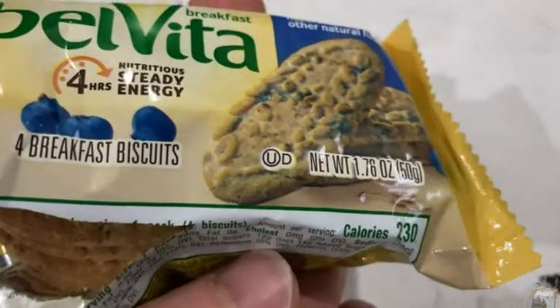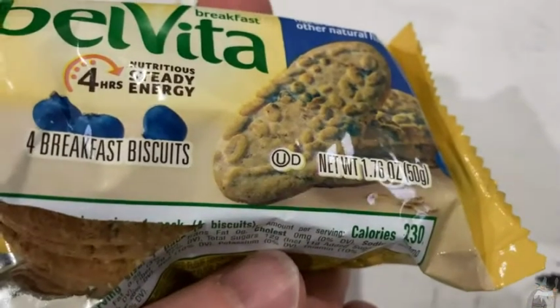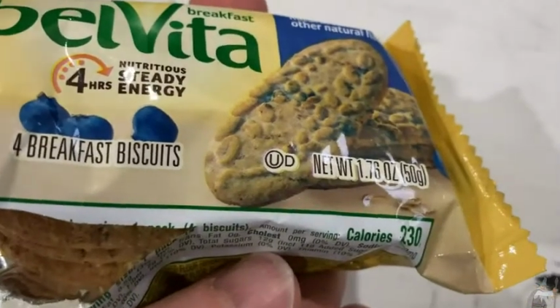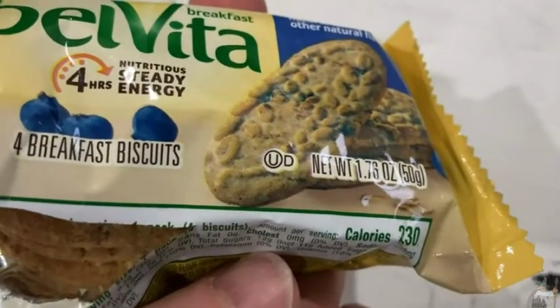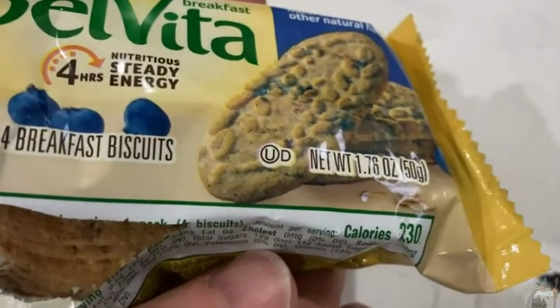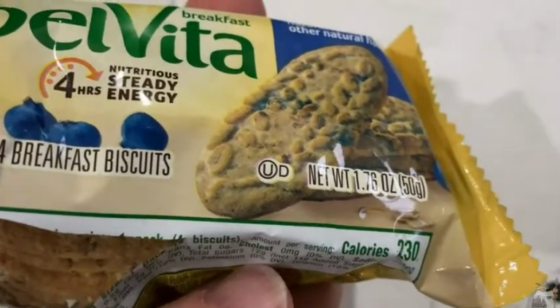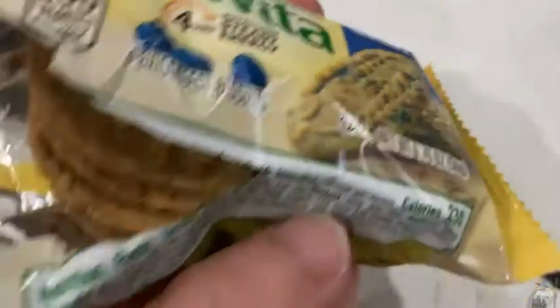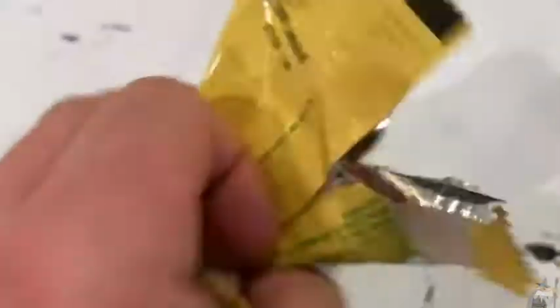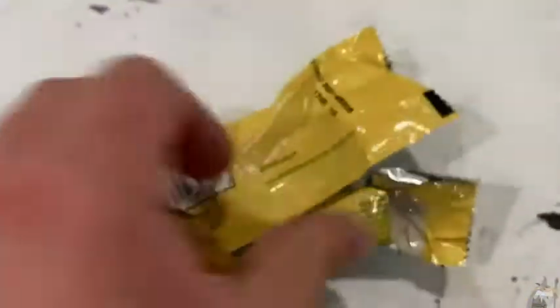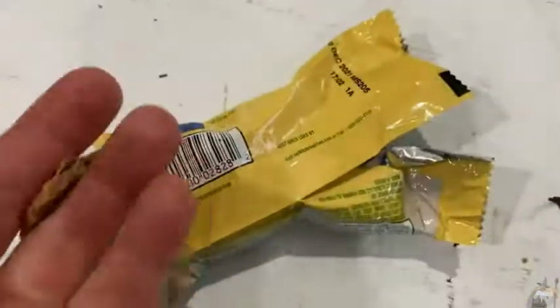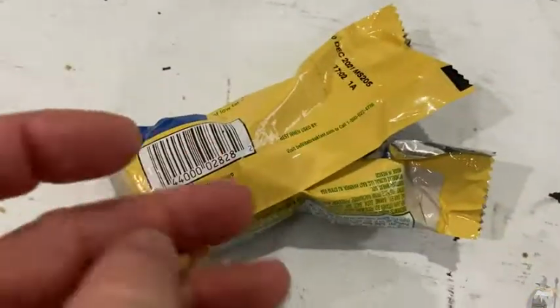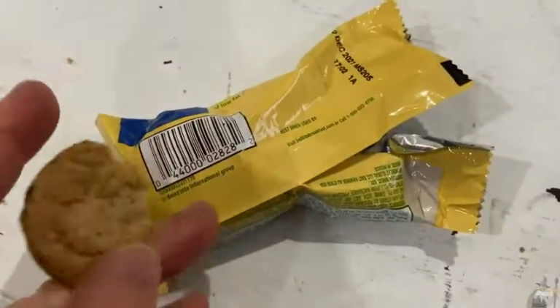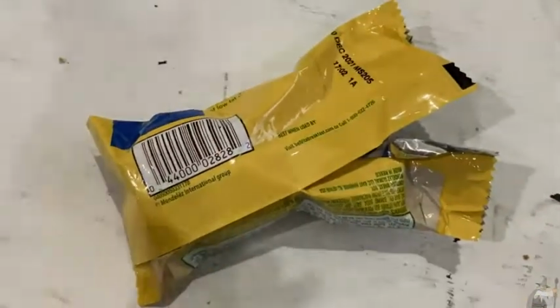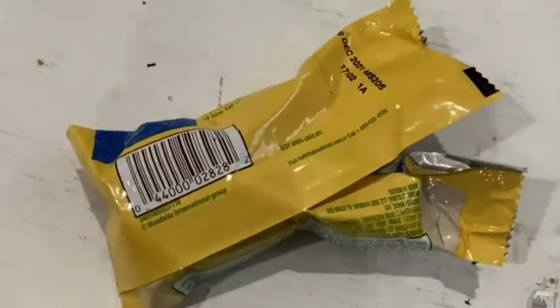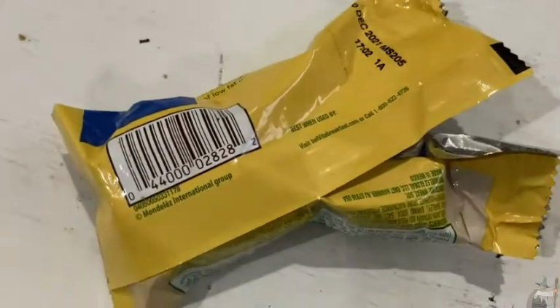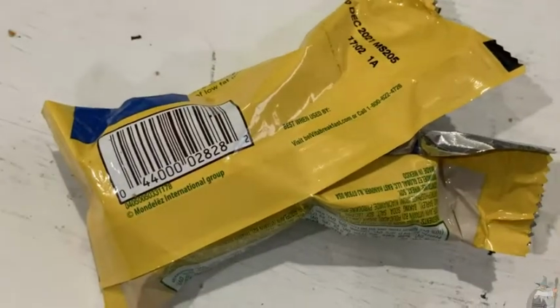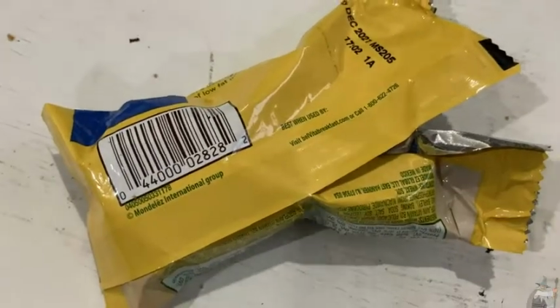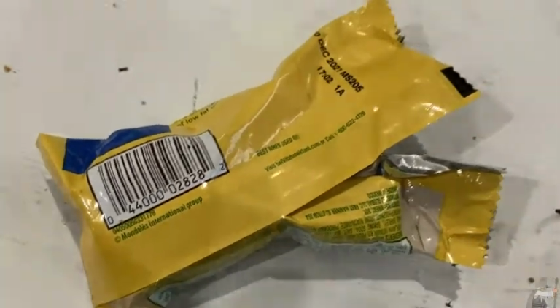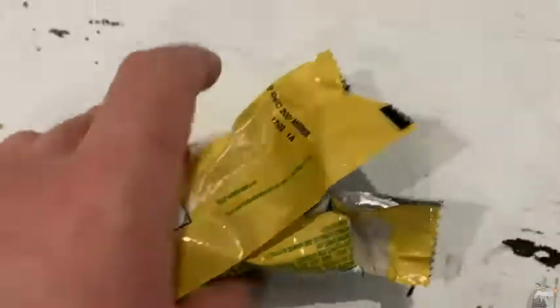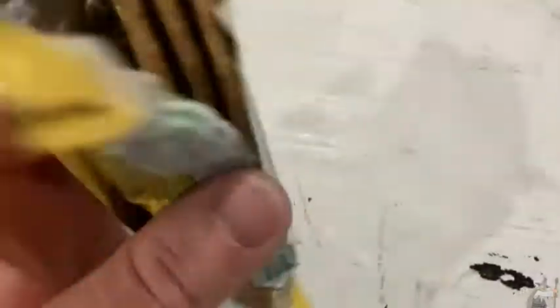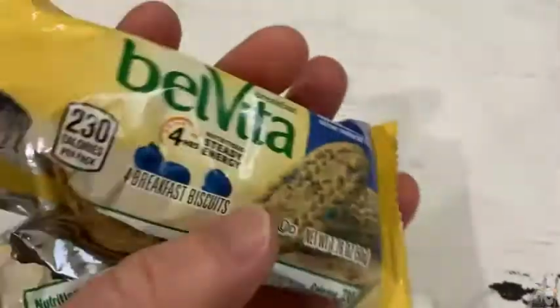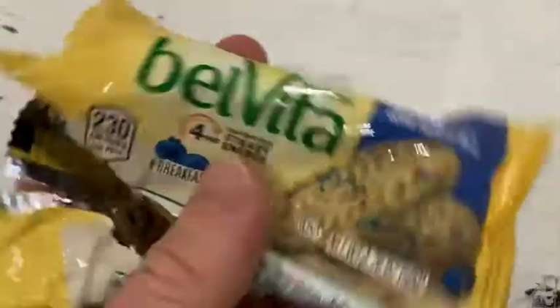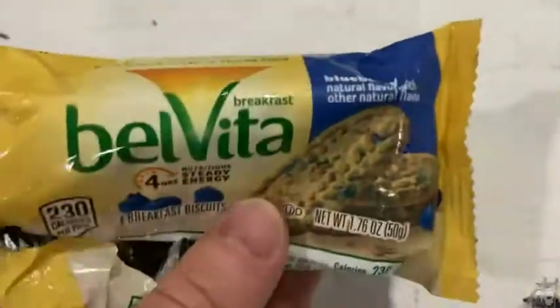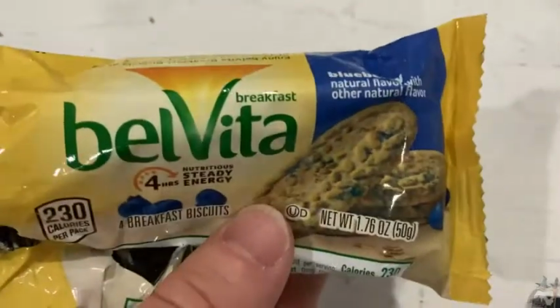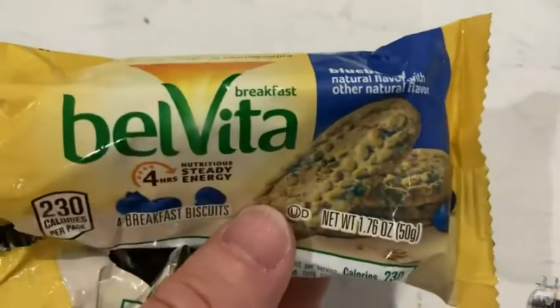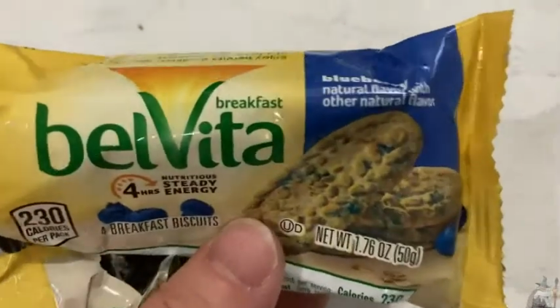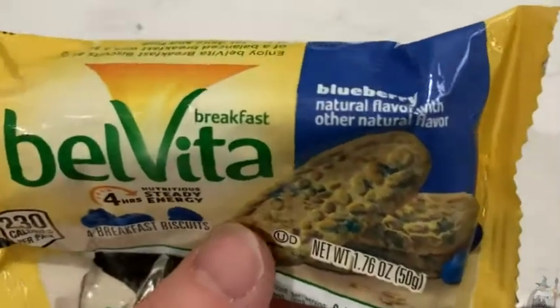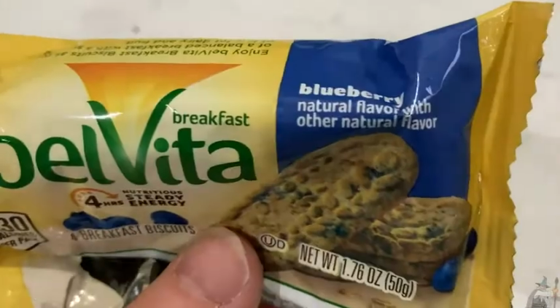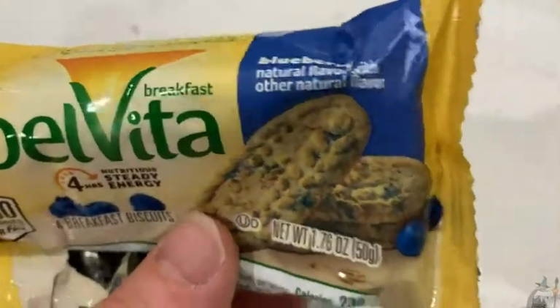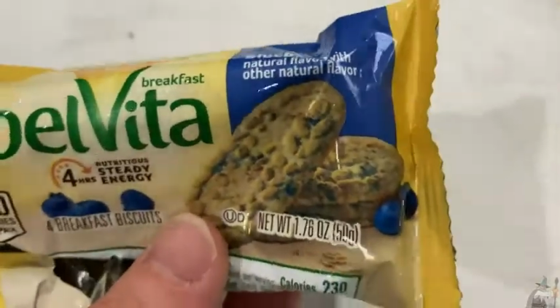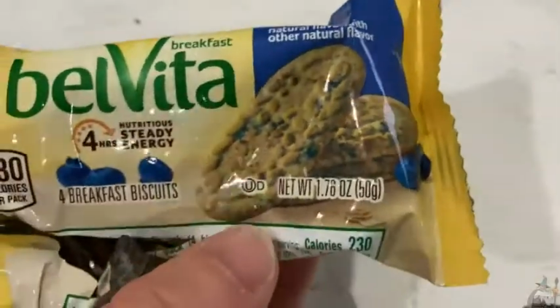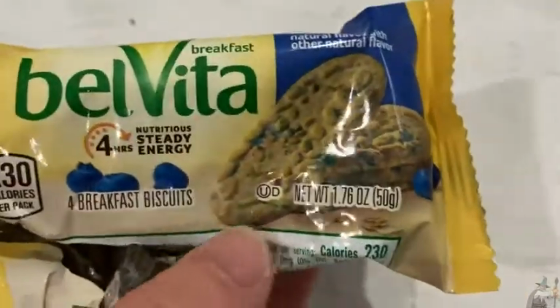It is surprisingly good. These are awesome. I can't believe how good these are. I figured they'd be good, but not this good. These are blueberry.